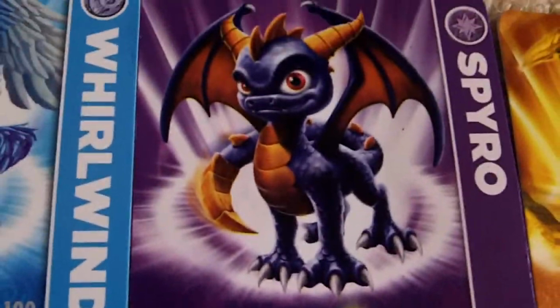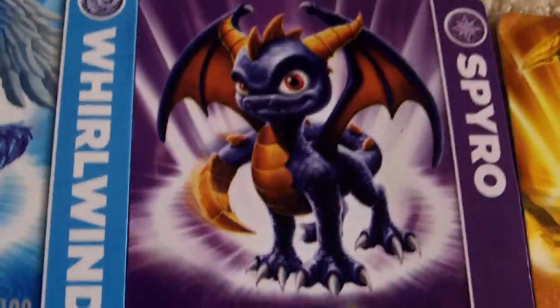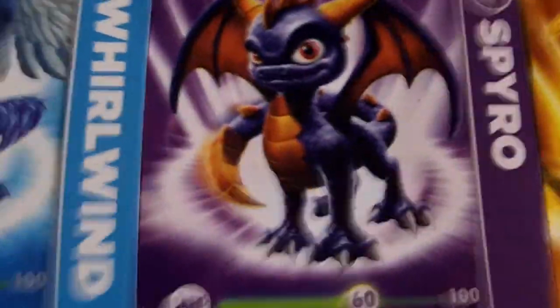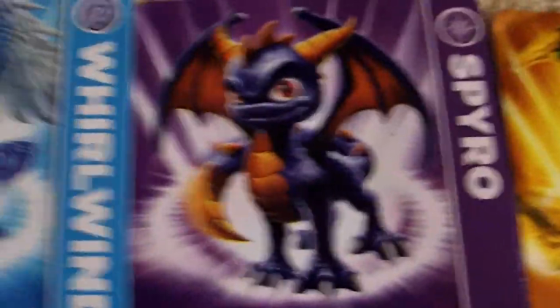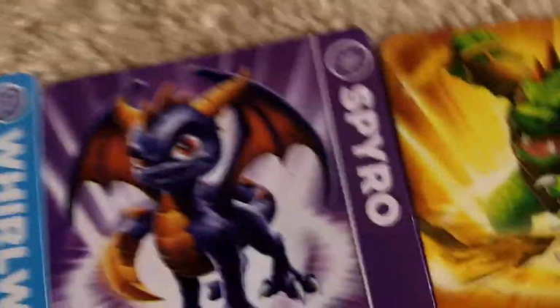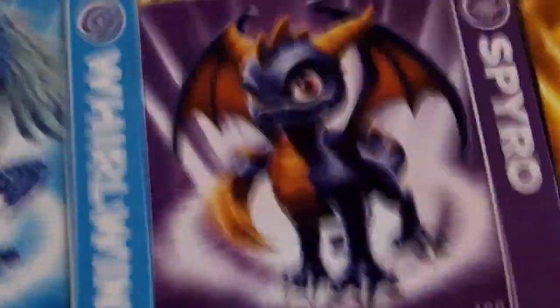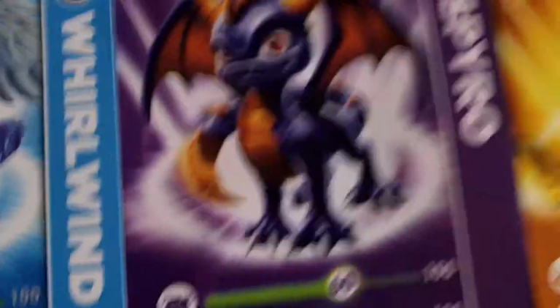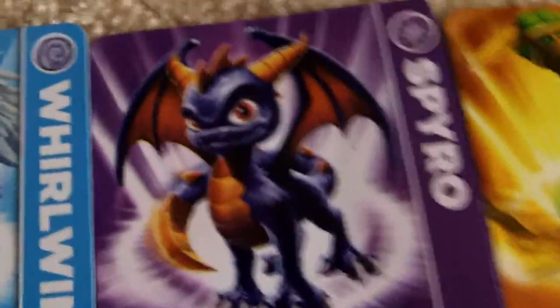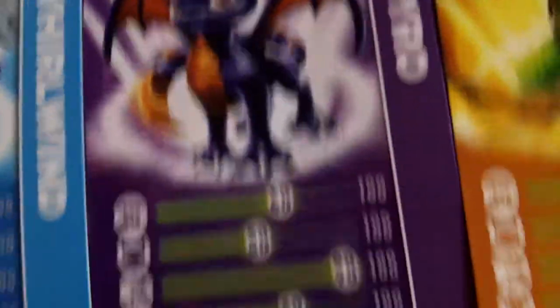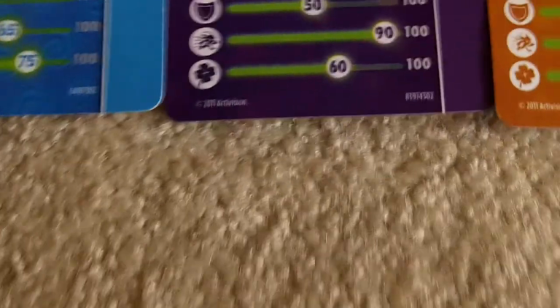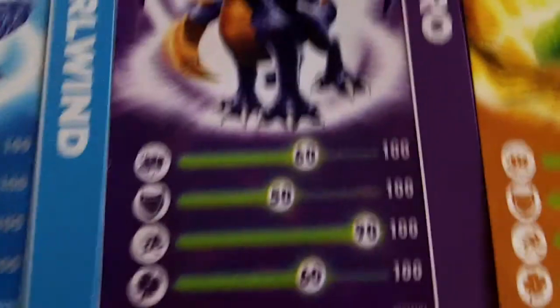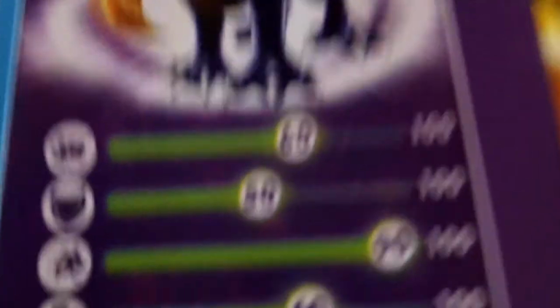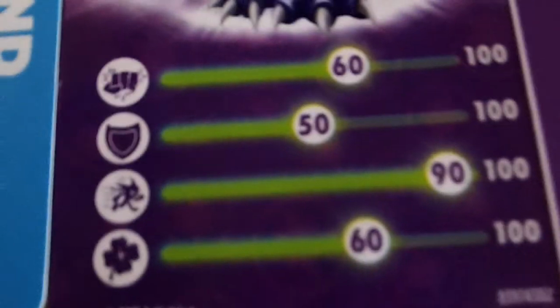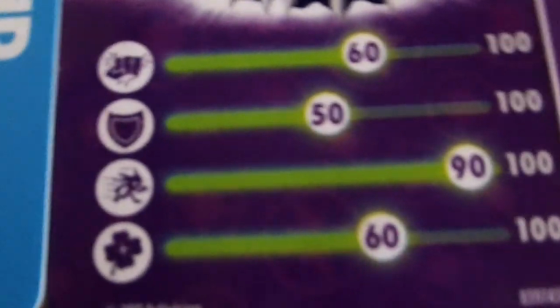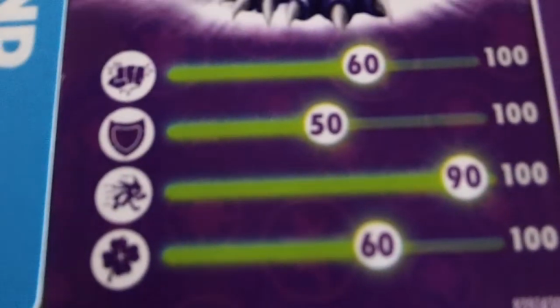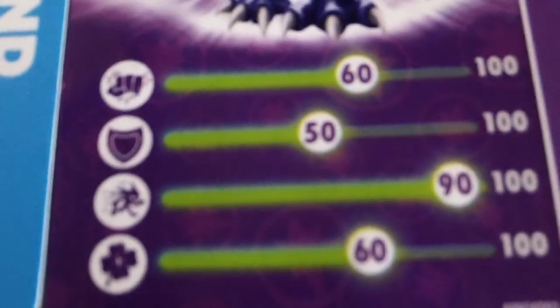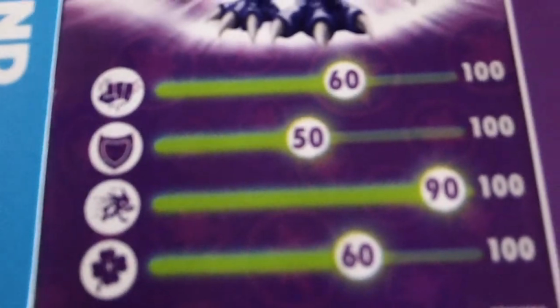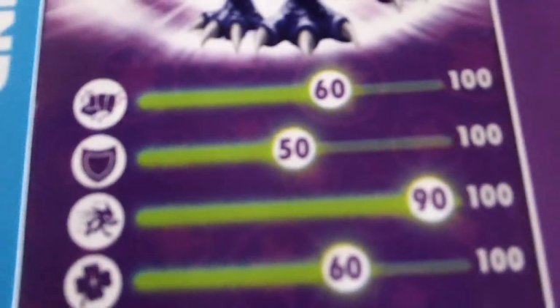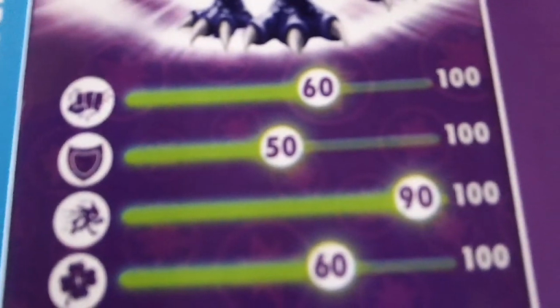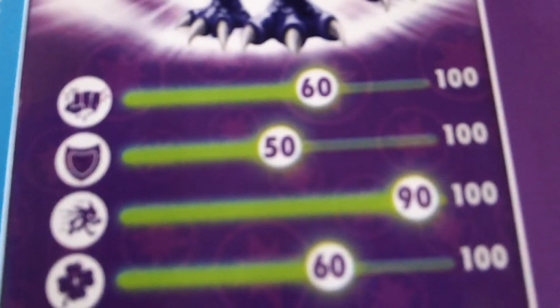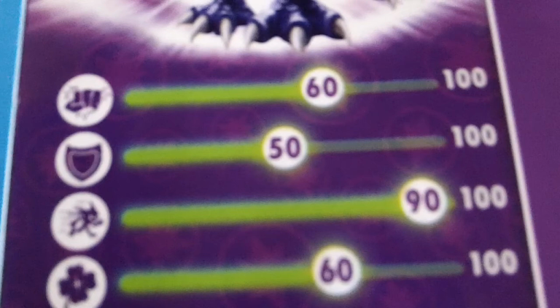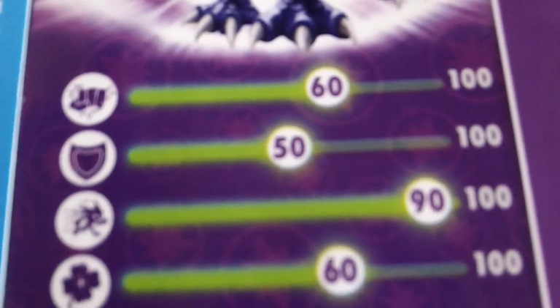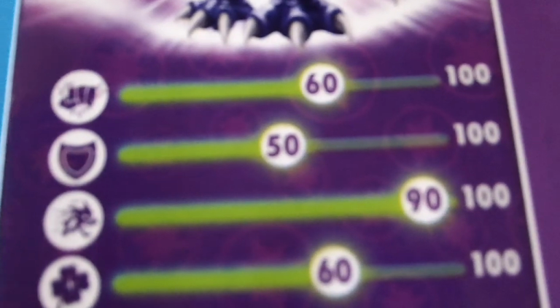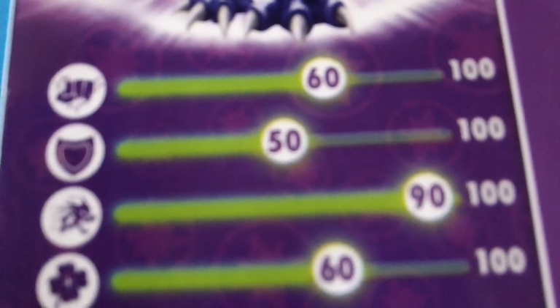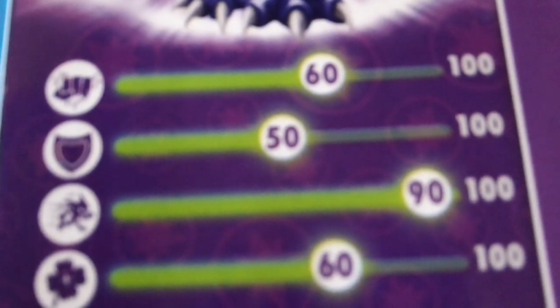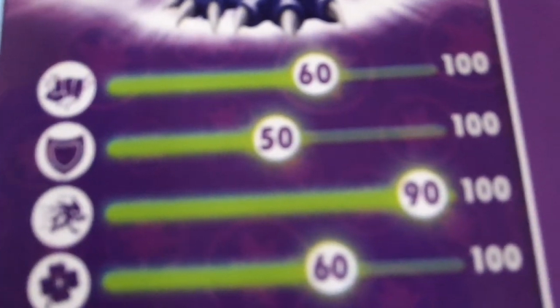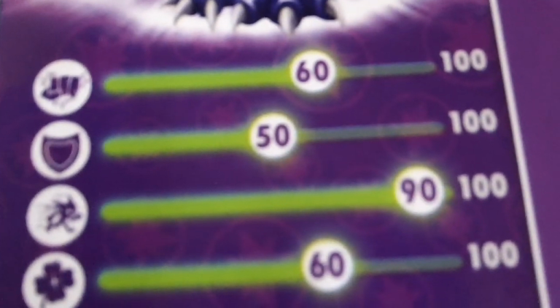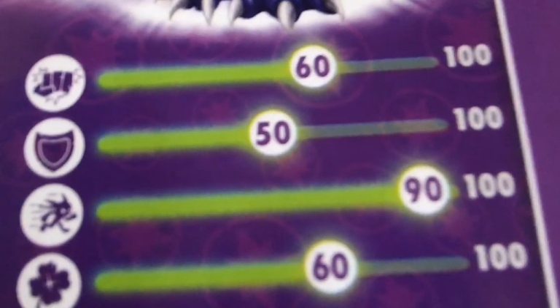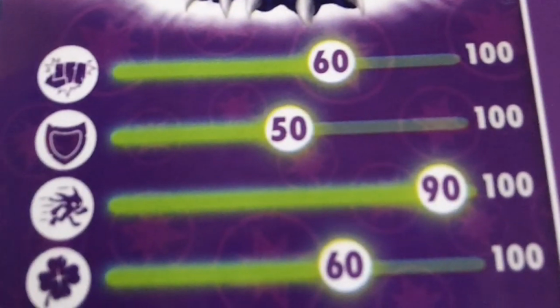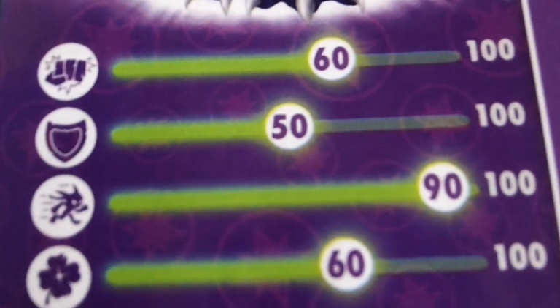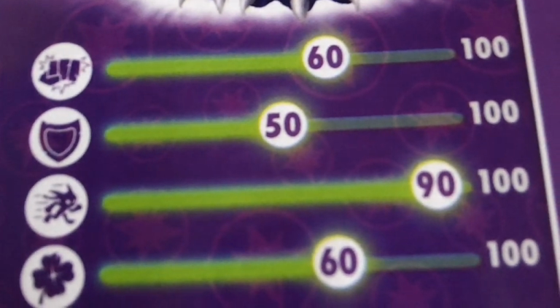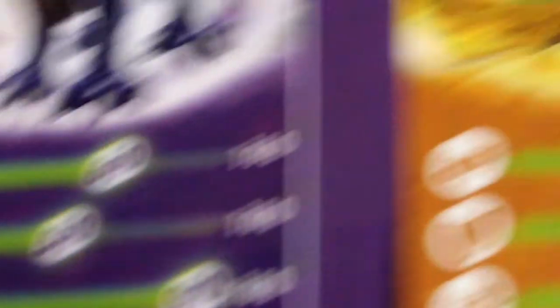Spyro came in the starter pack, I think. His damage is 60, his shield is 50, his speed is 90, and luck is 60.